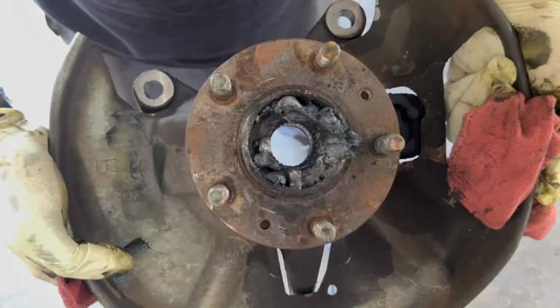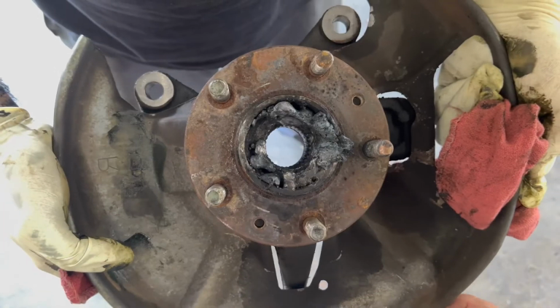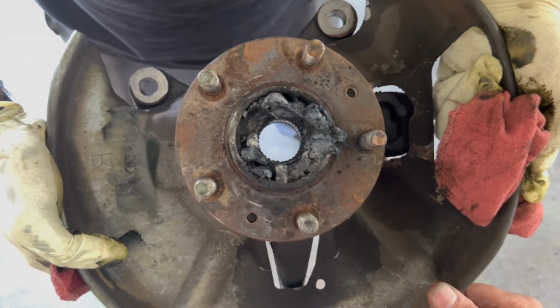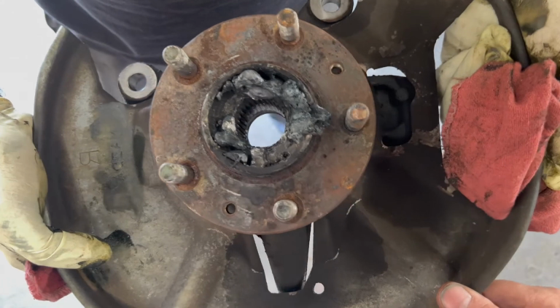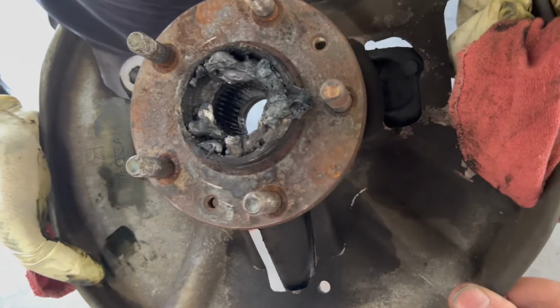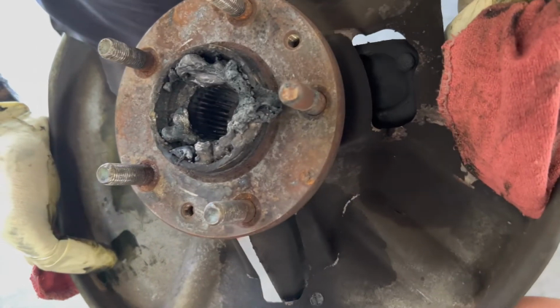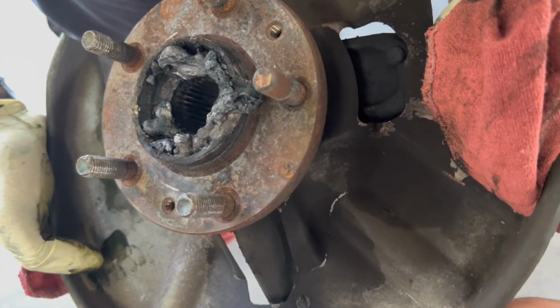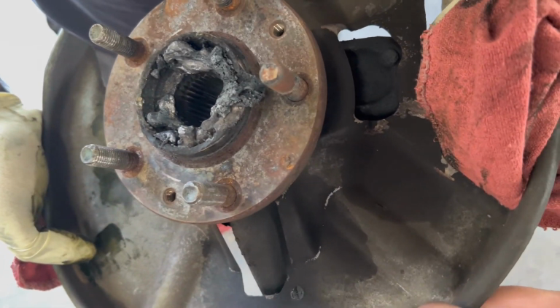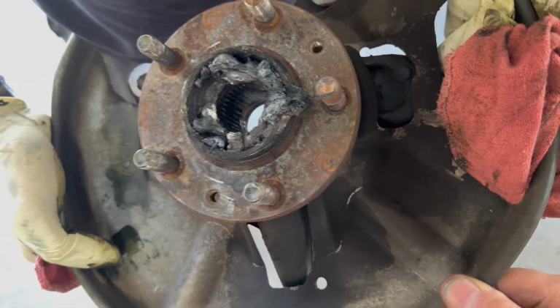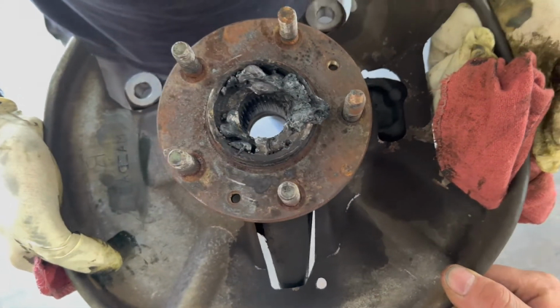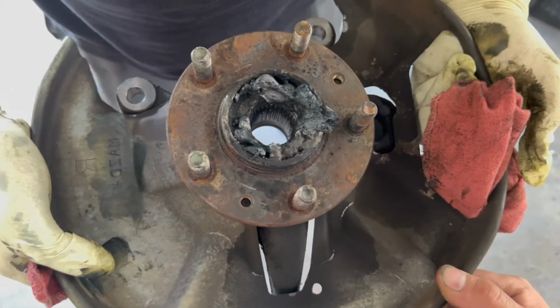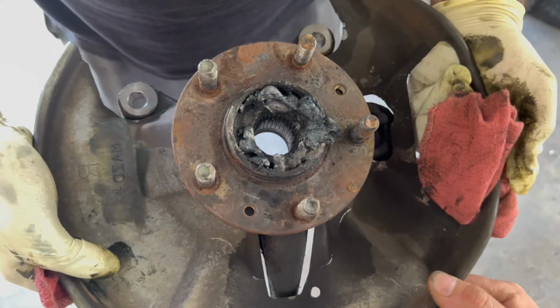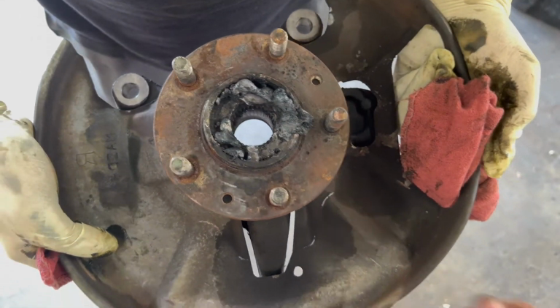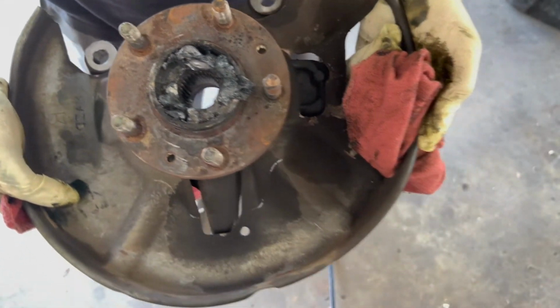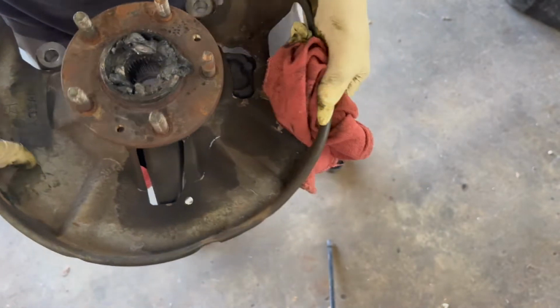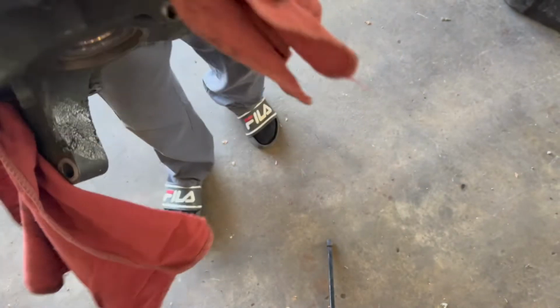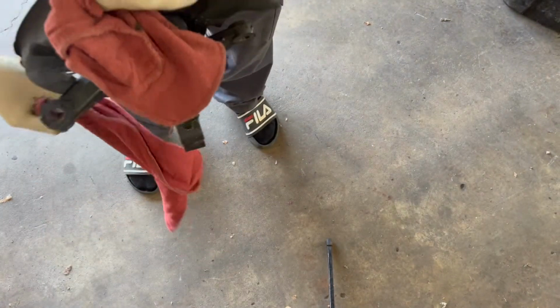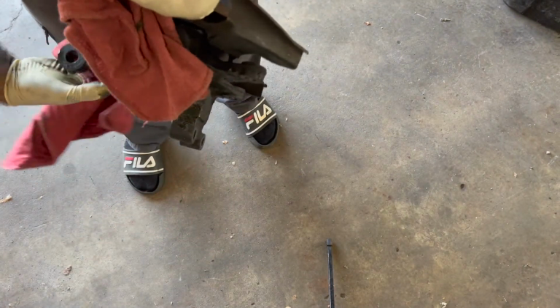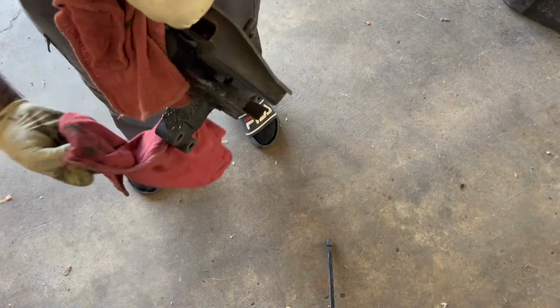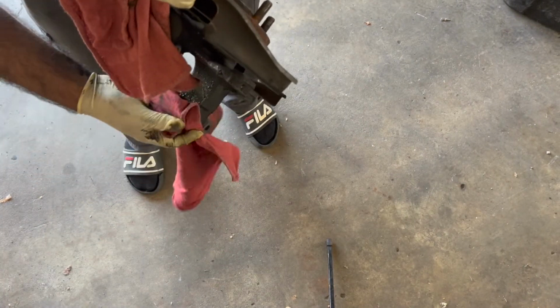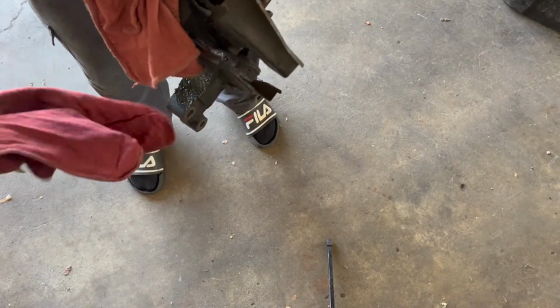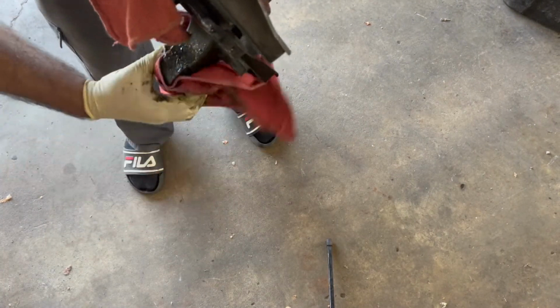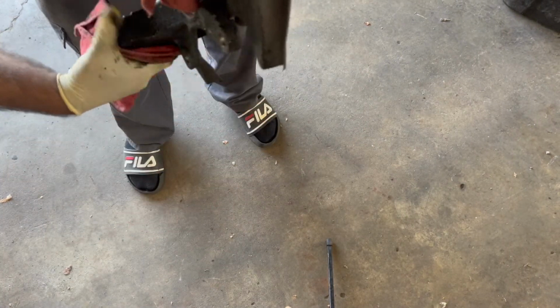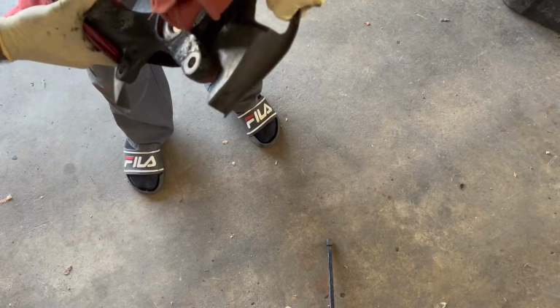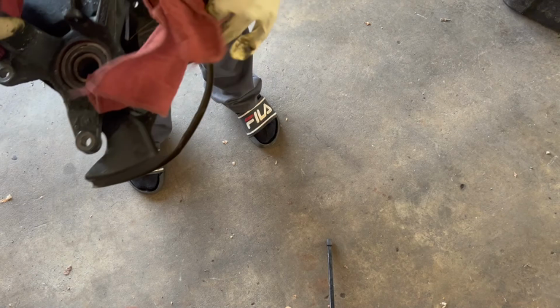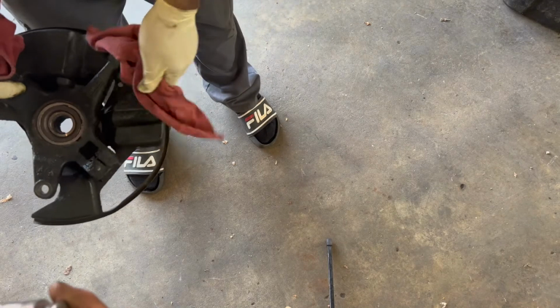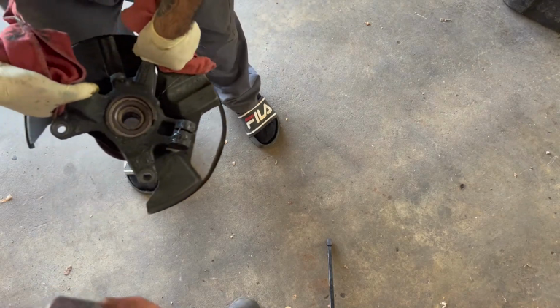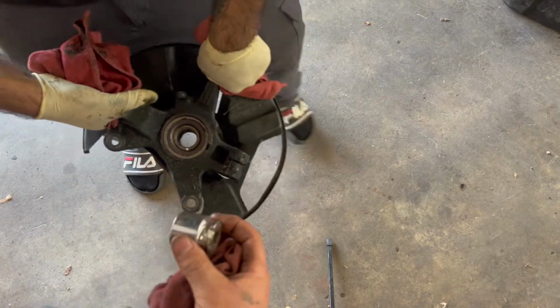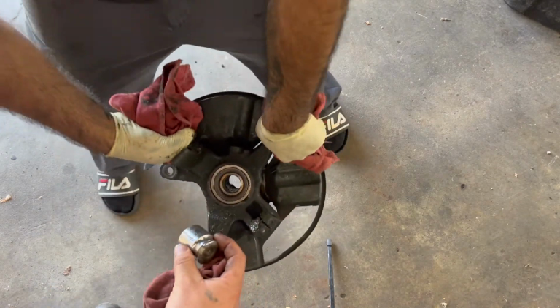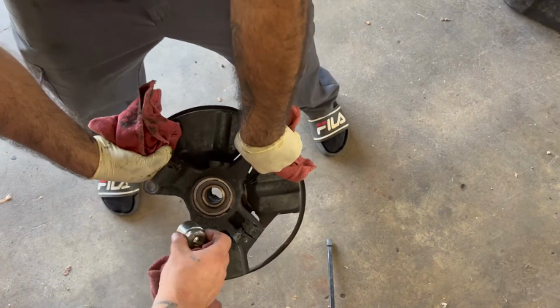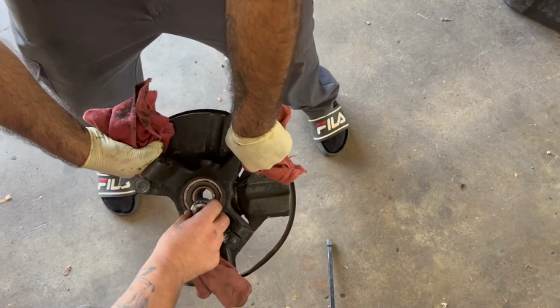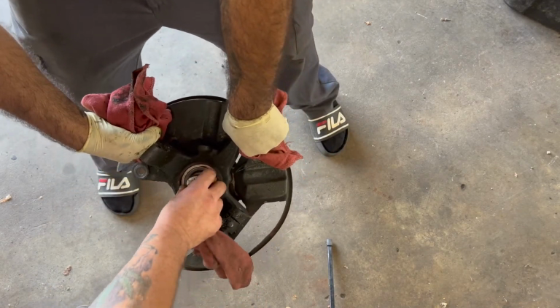There's the whole knuckle off. There's that weld. Flip it over — I'm just going to knock this hub out of here for him. Then he can press the bearing out and press the new one in.